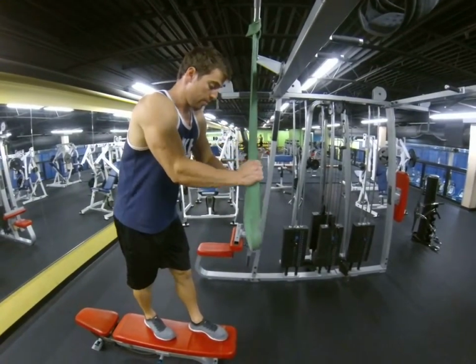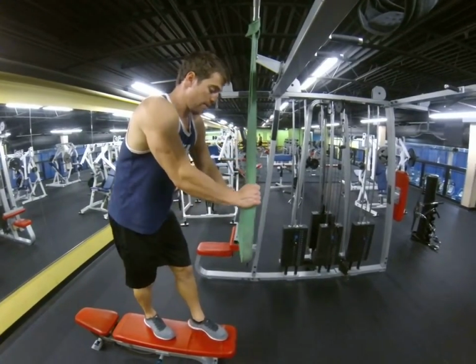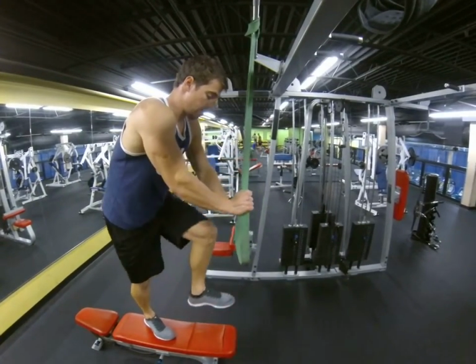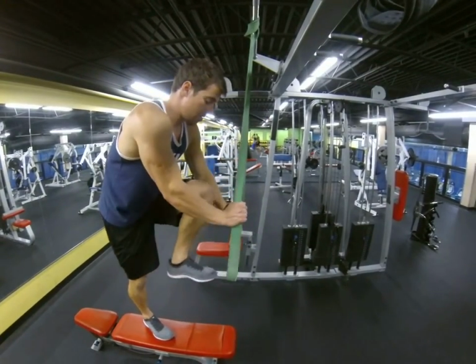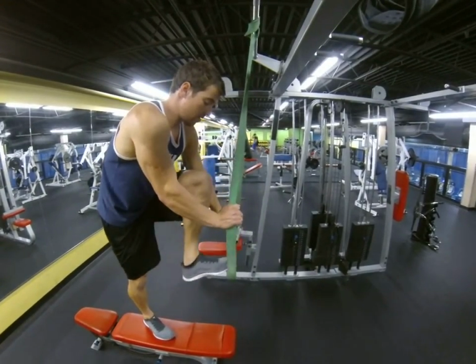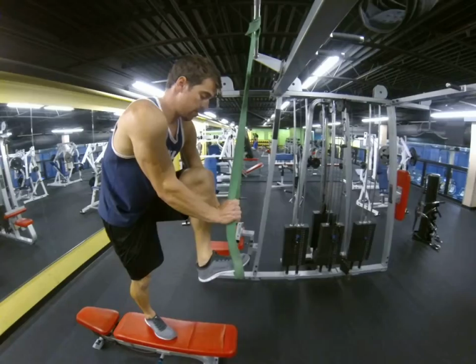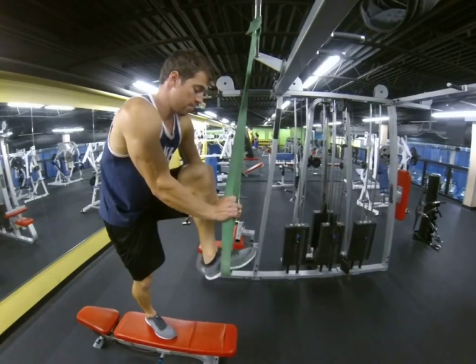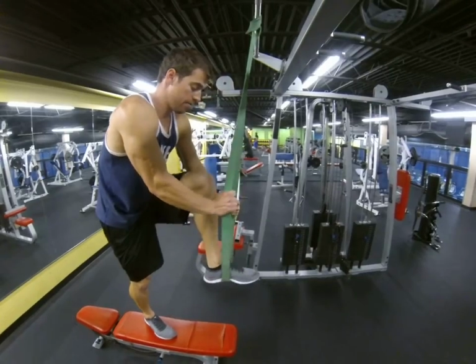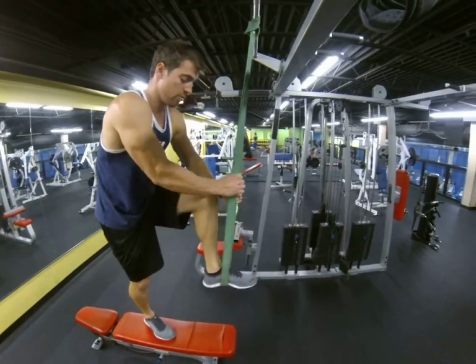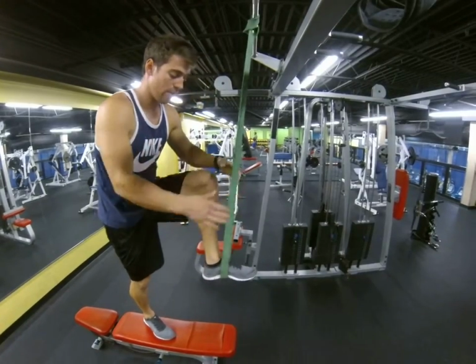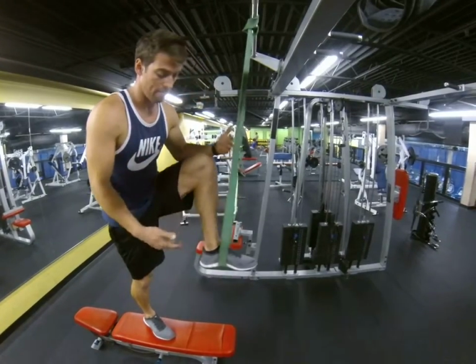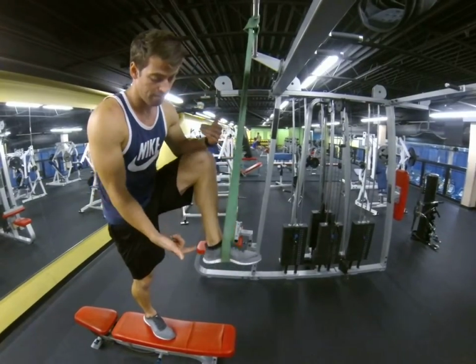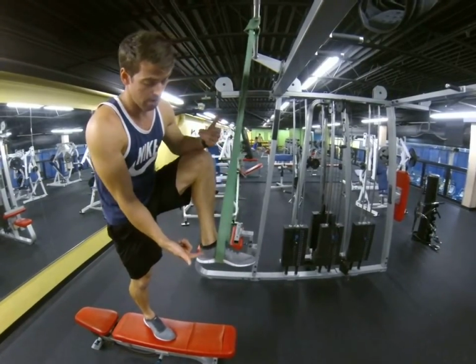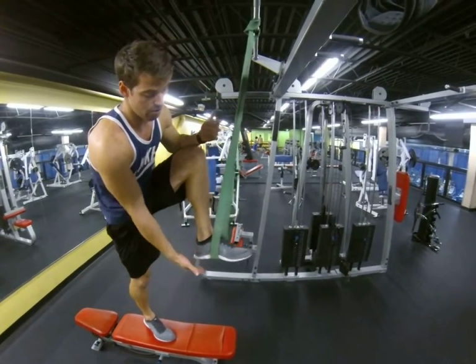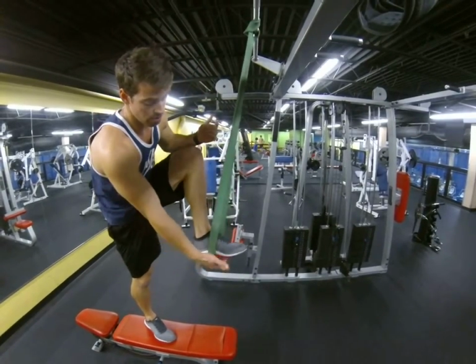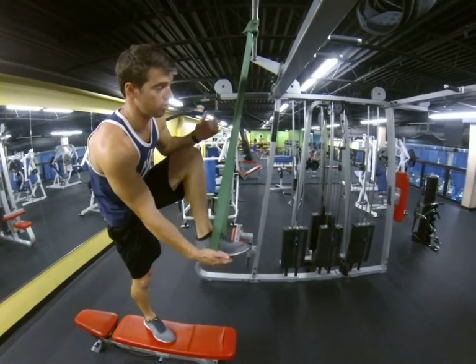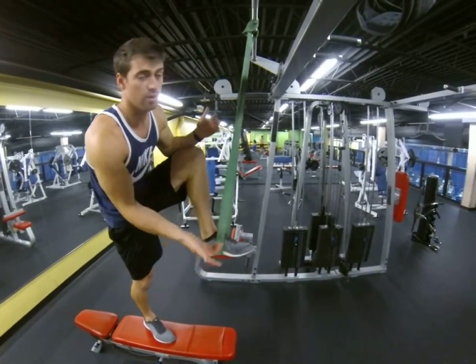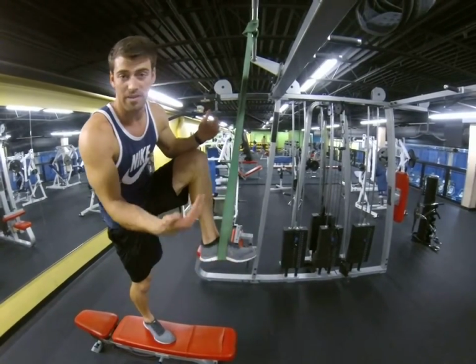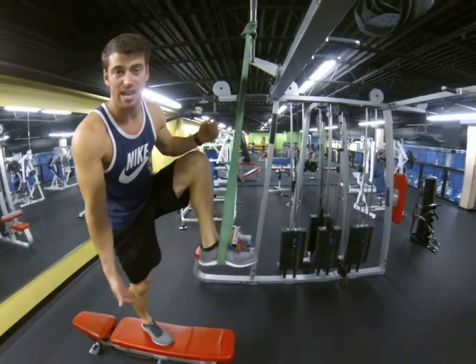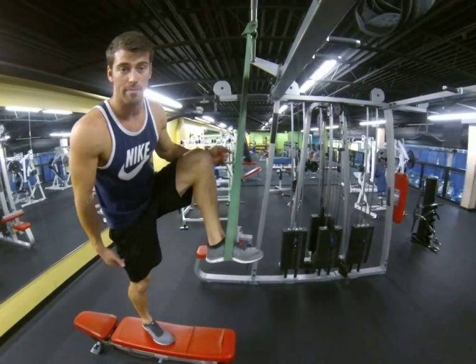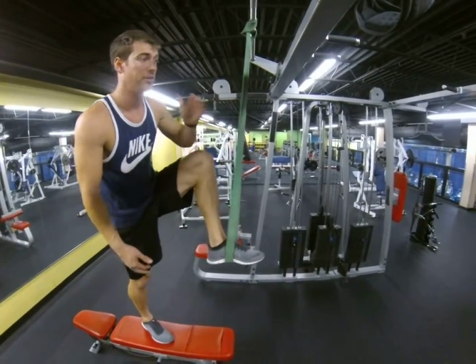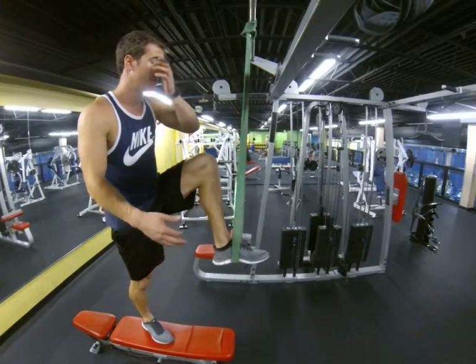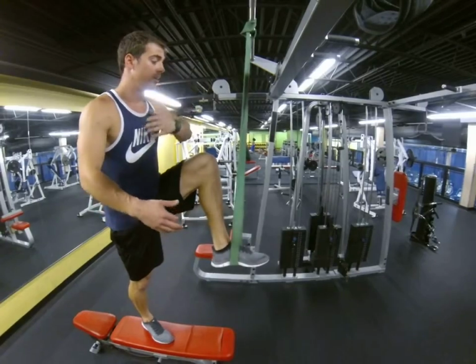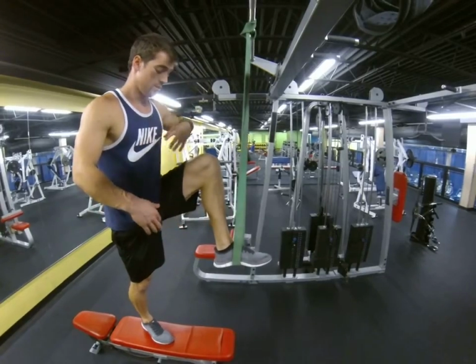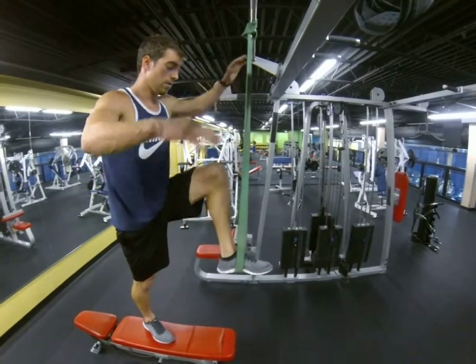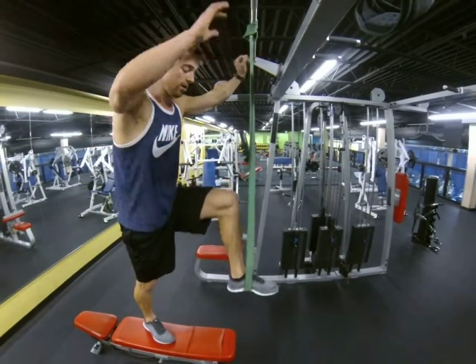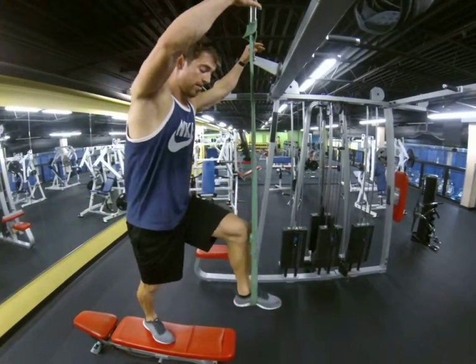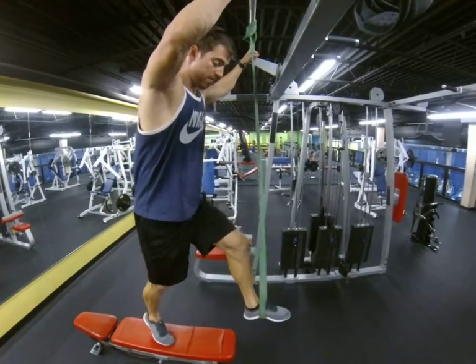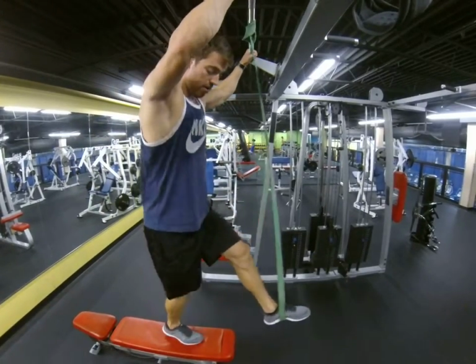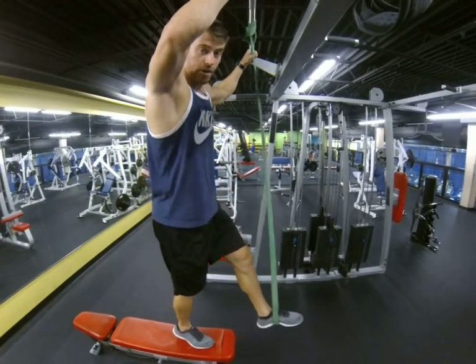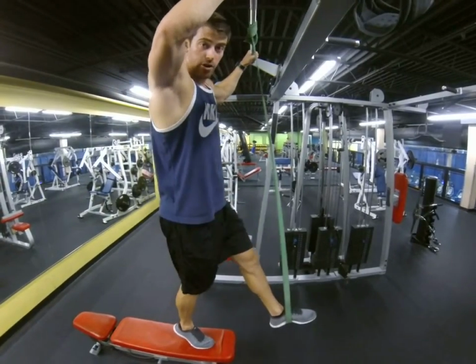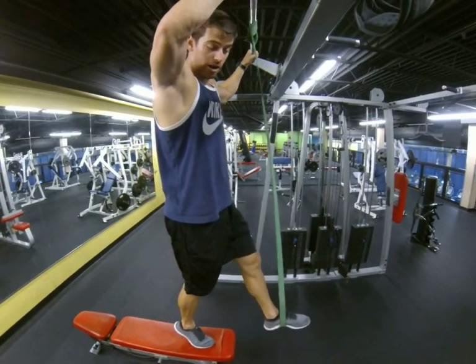Pull that thing down. Put your foot — you want it right on your mid-foot right here. You don't want it towards your toes; you don't want that thing to snap up at you. Have it at mid-foot. Find your grip right here.